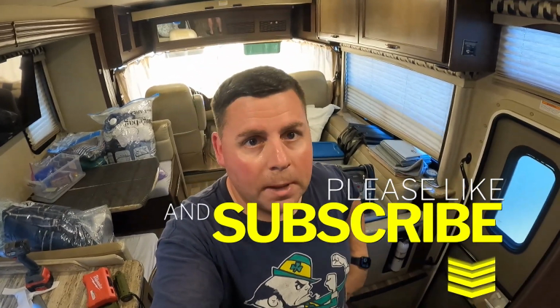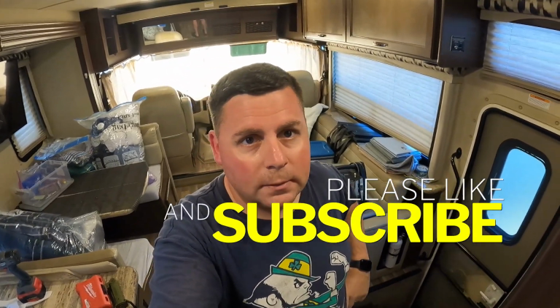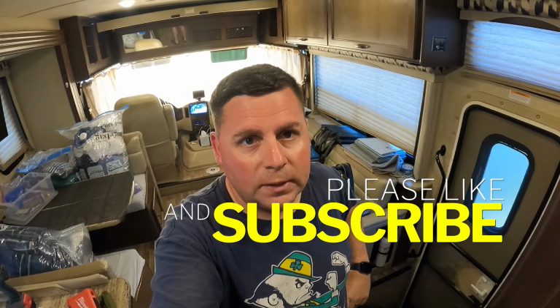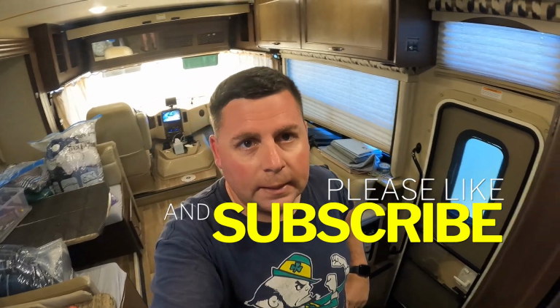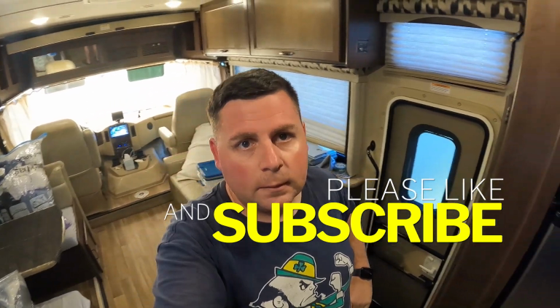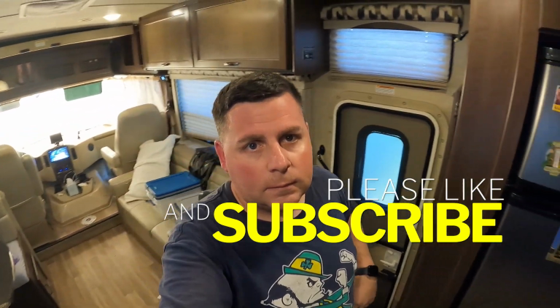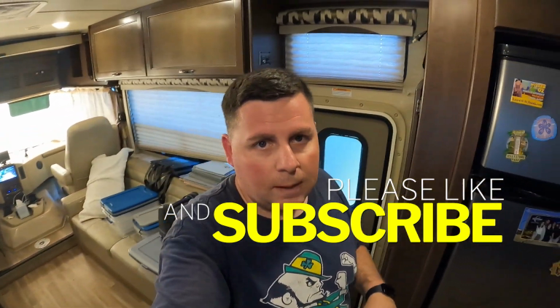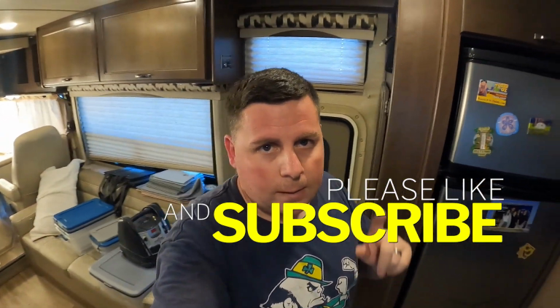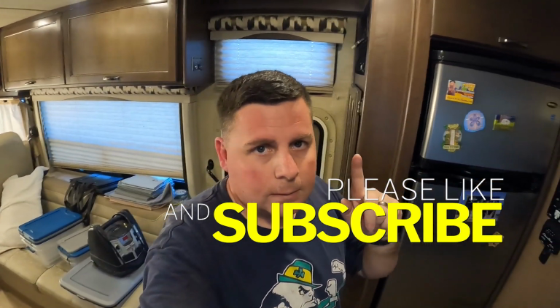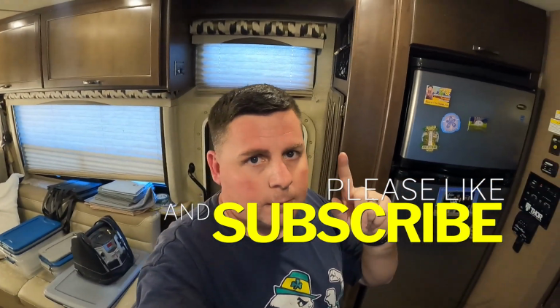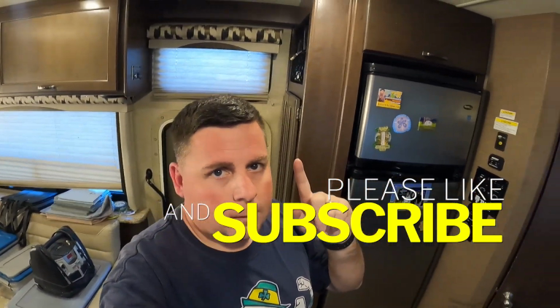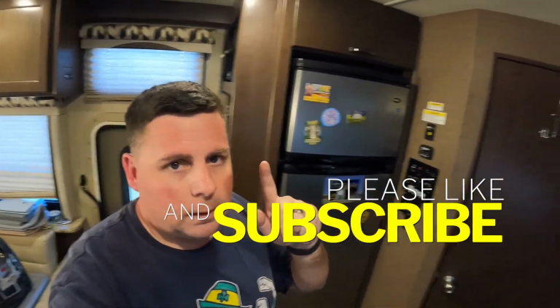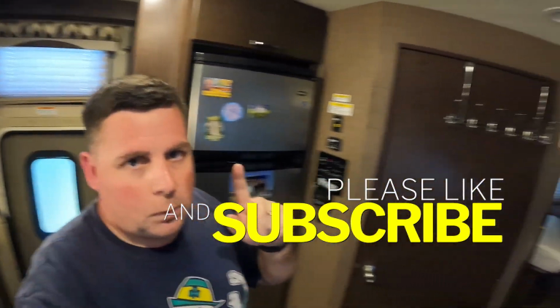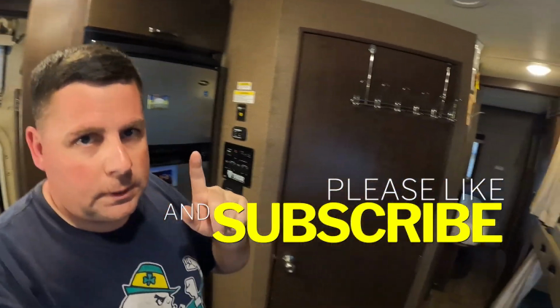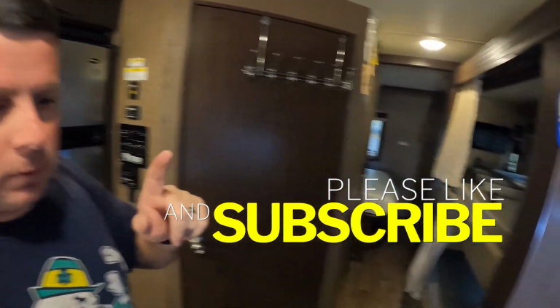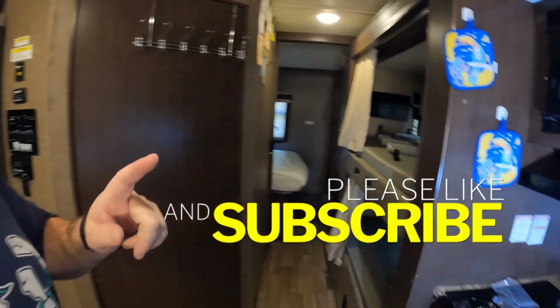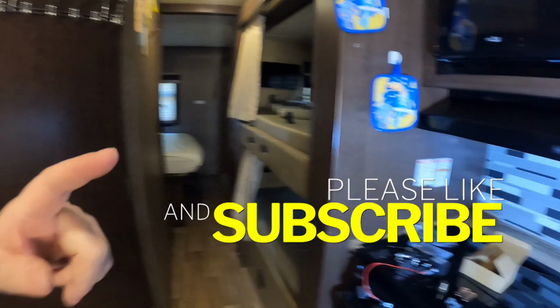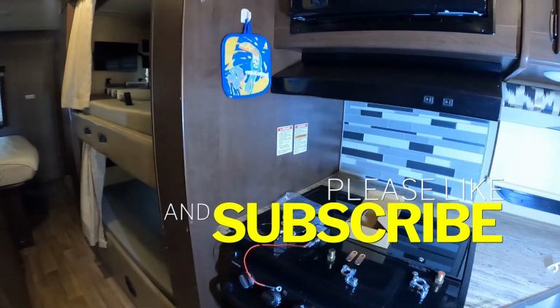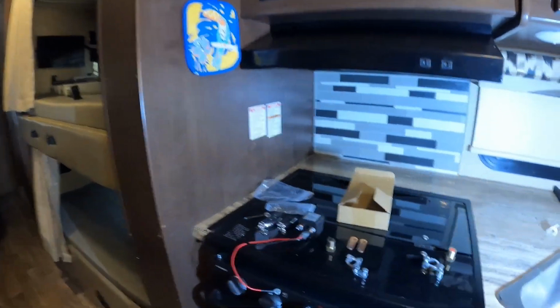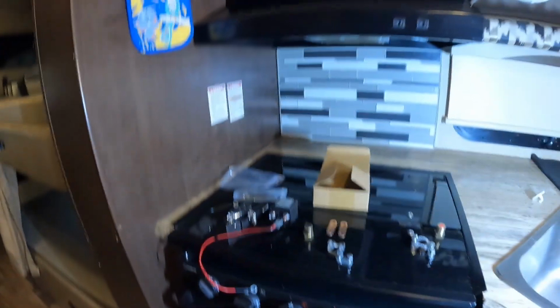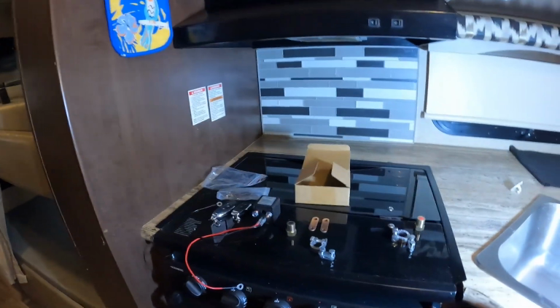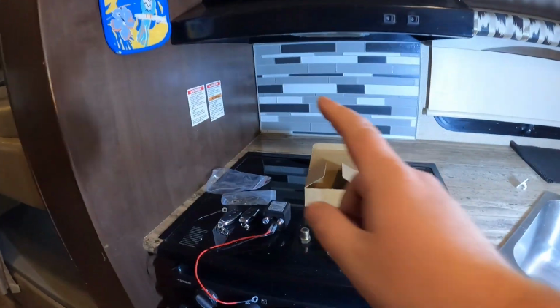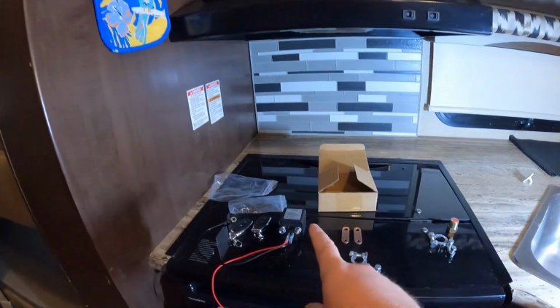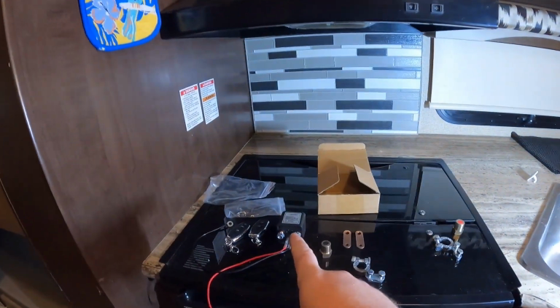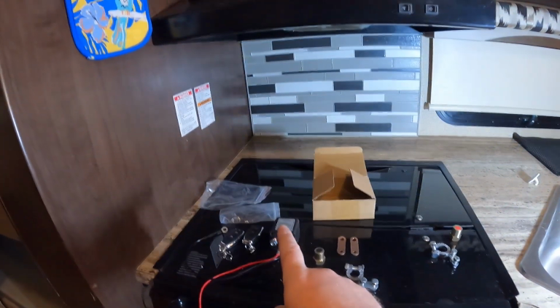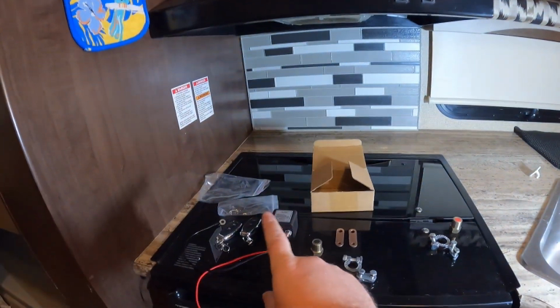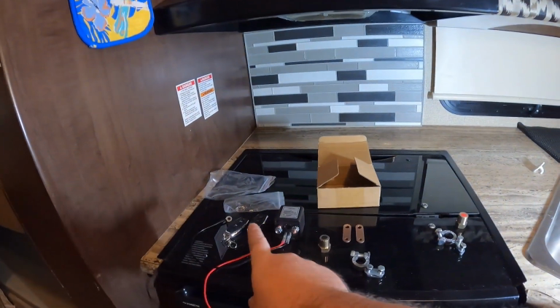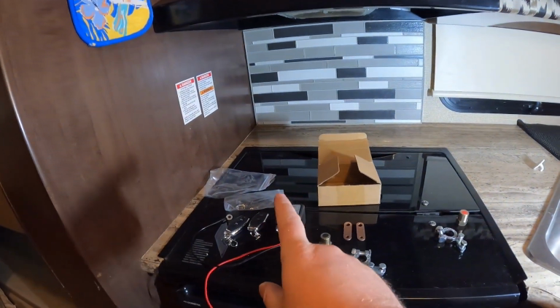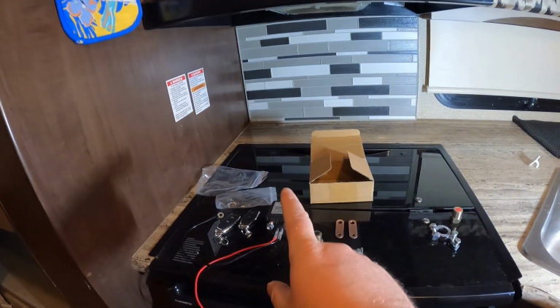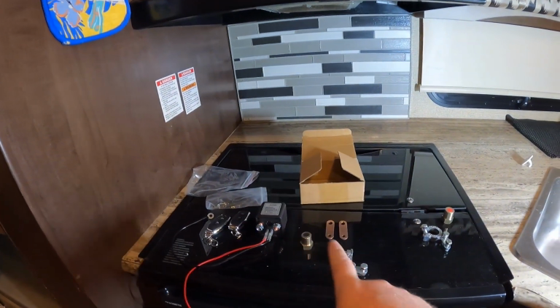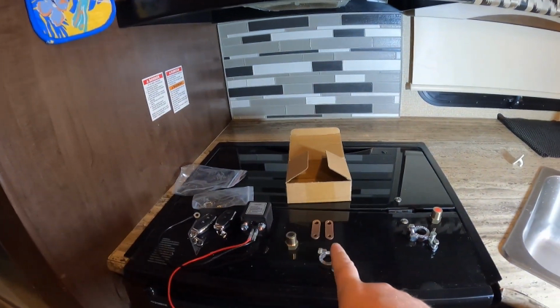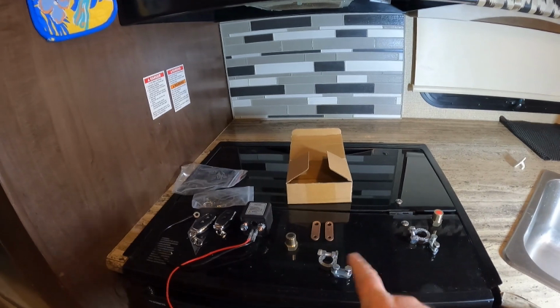Welcome back to the RV. Today I'm going to be installing a wireless battery cutoff switch.